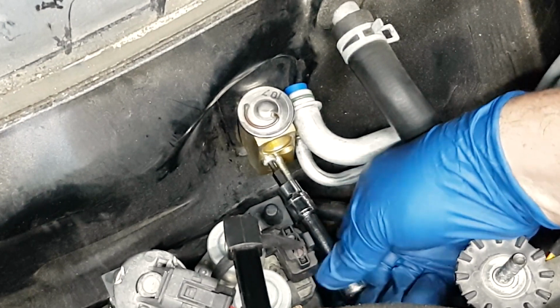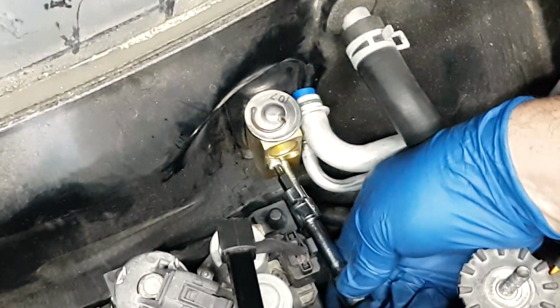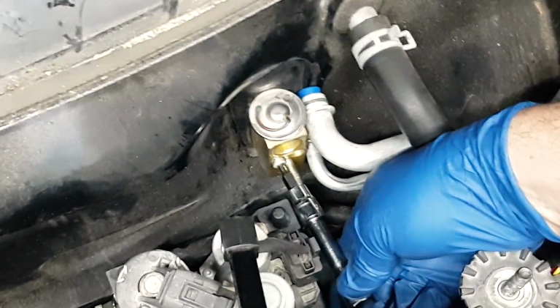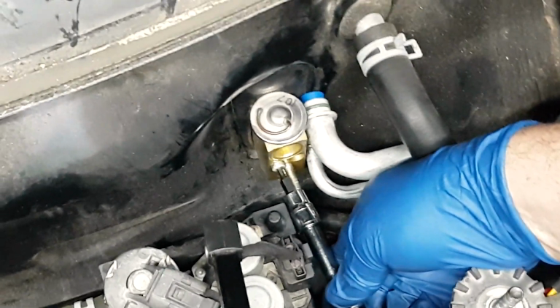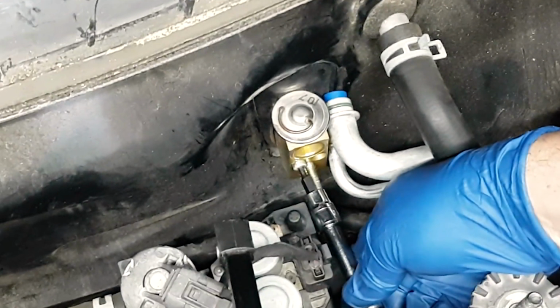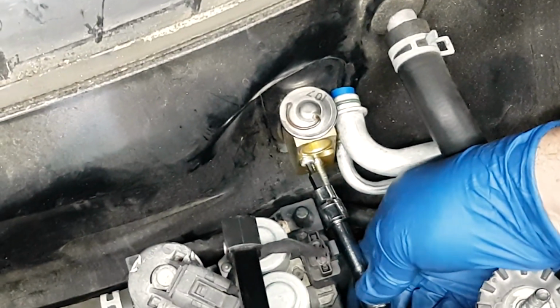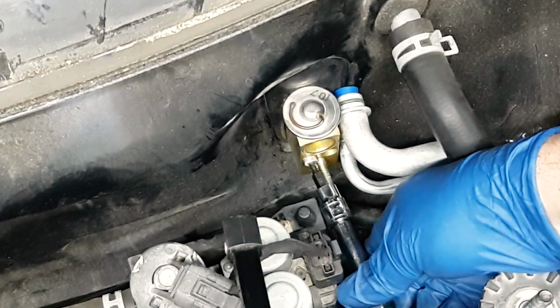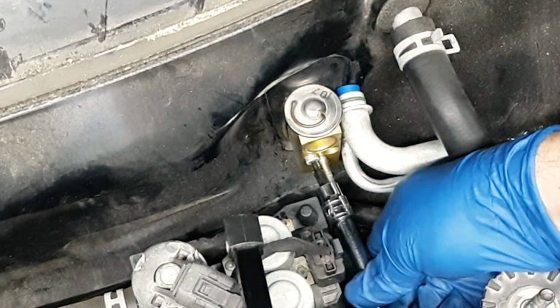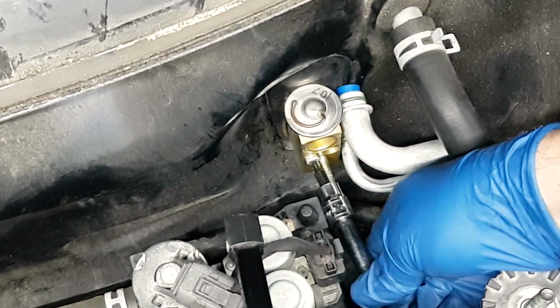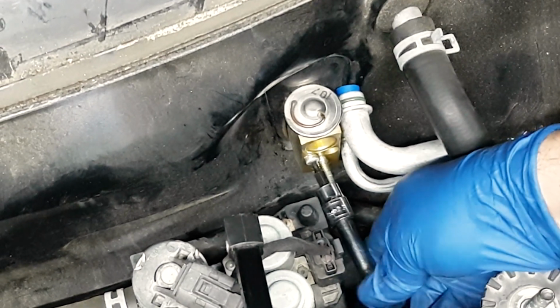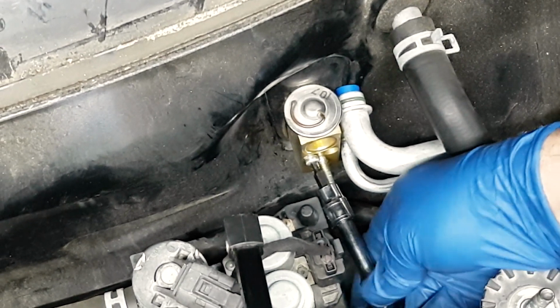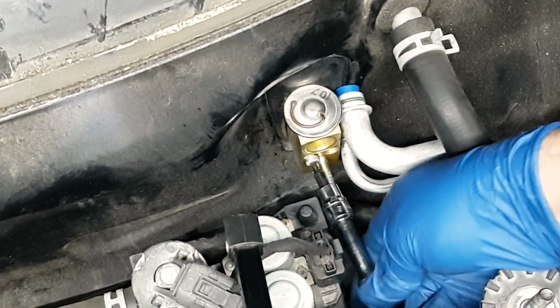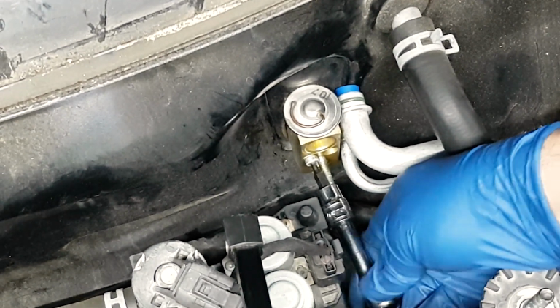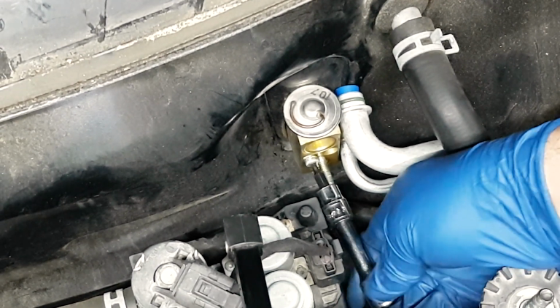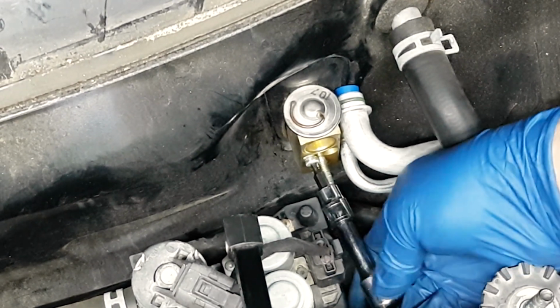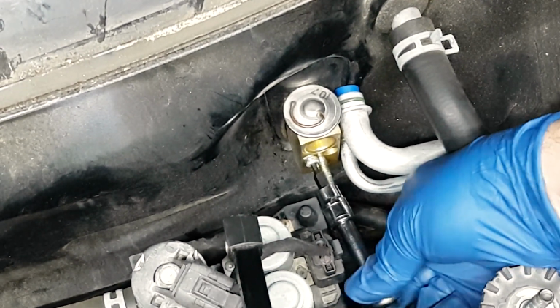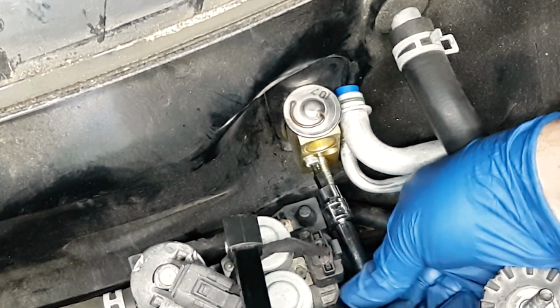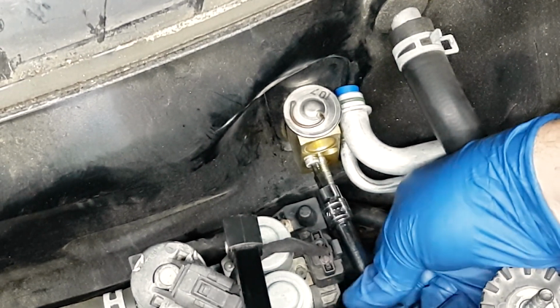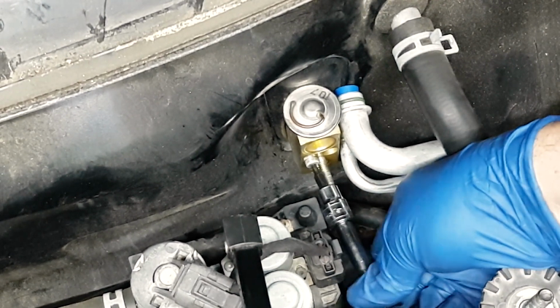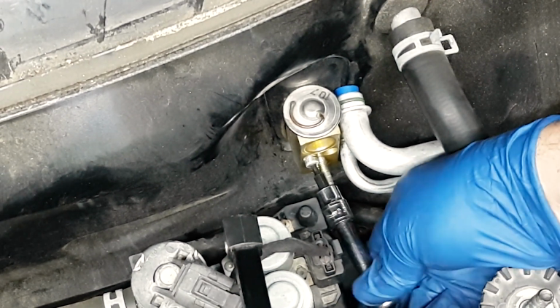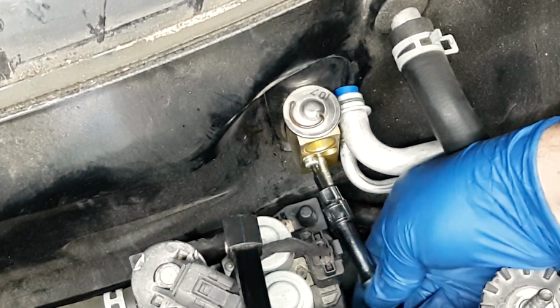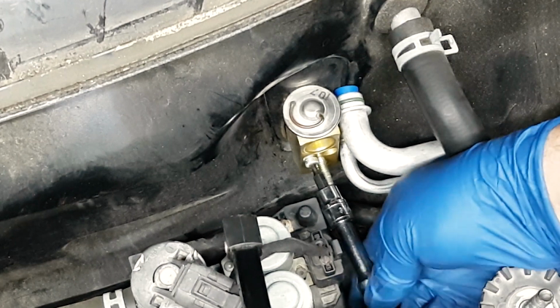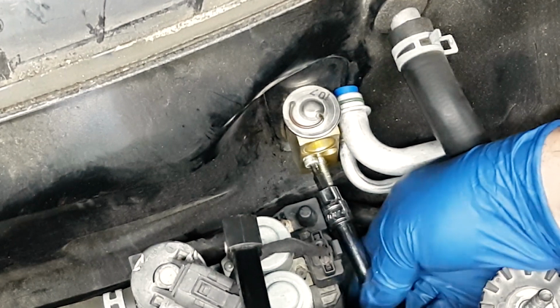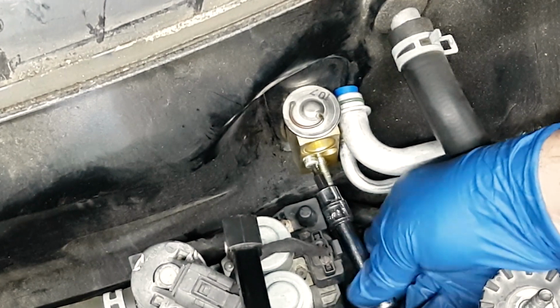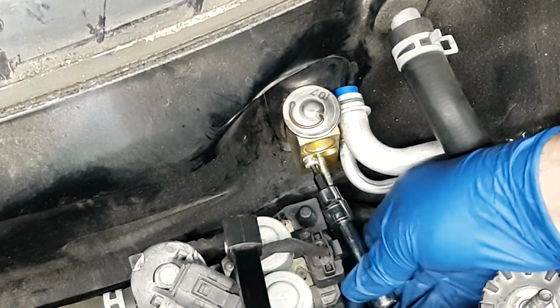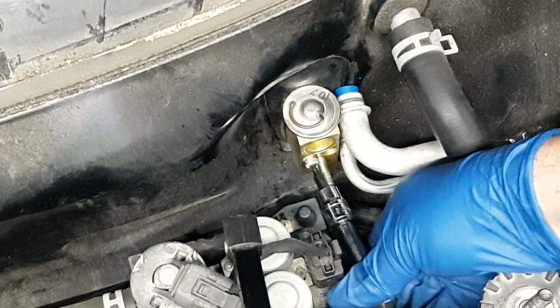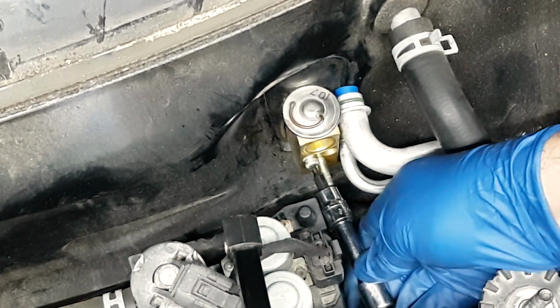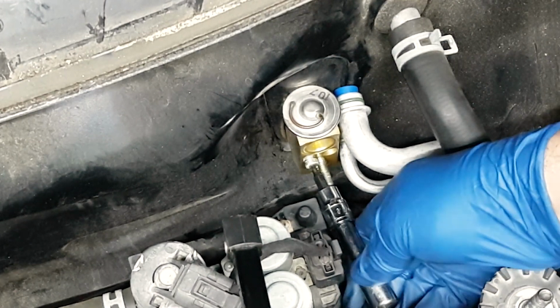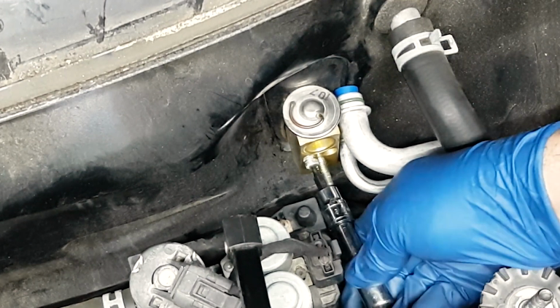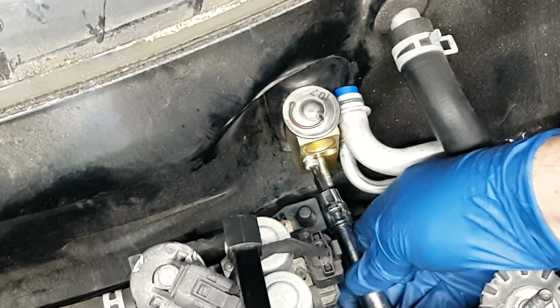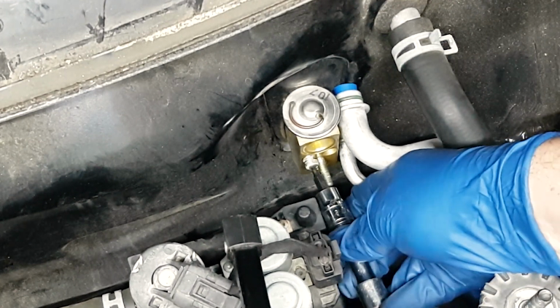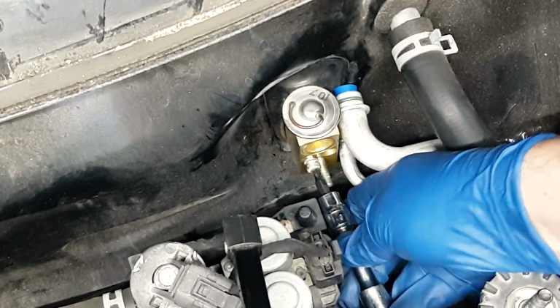When you tighten this, you want to tighten the left side, then the right side, then the left, then the right — that's what the Mercedes-Benz shop manual says.